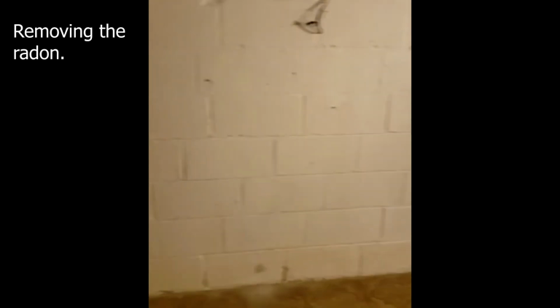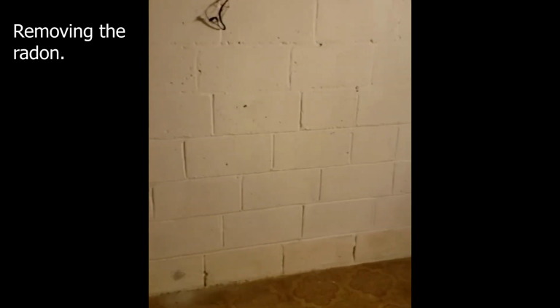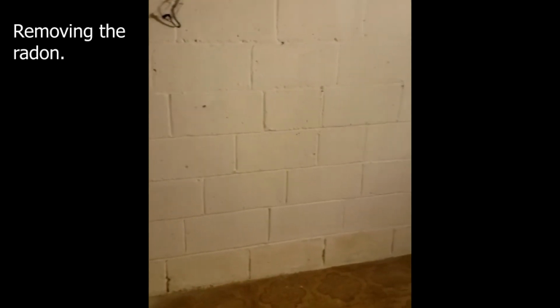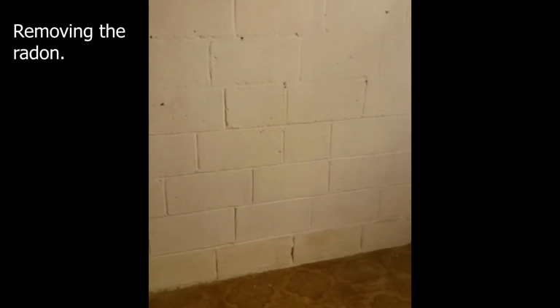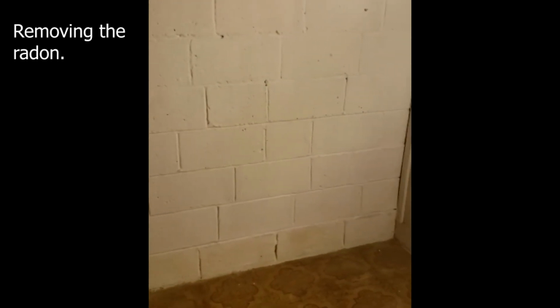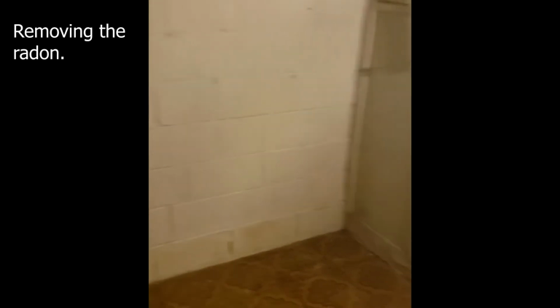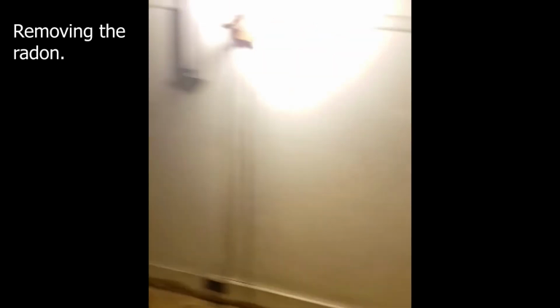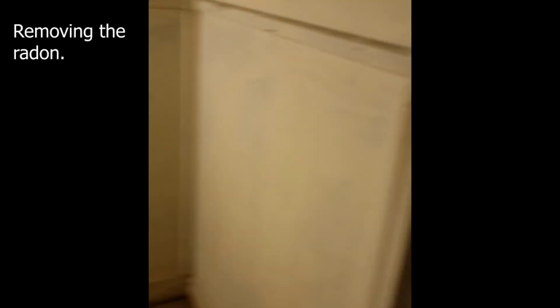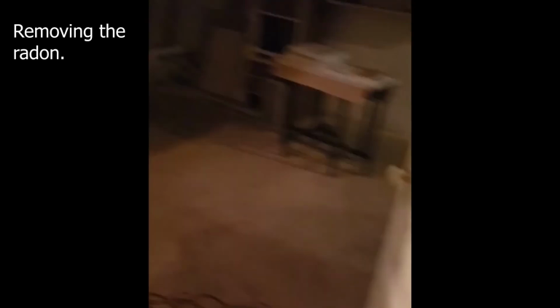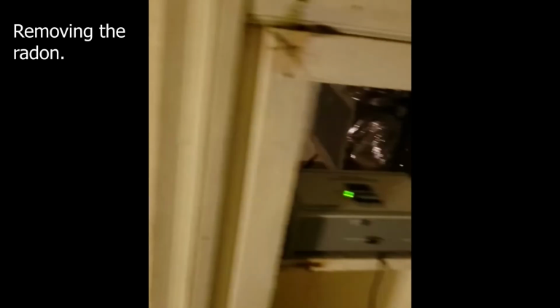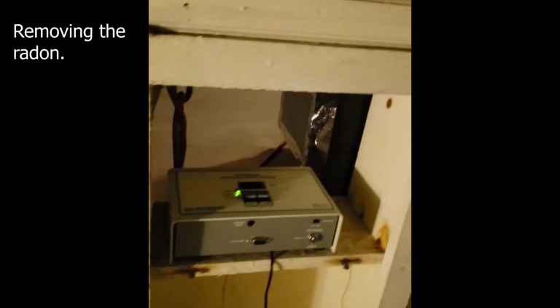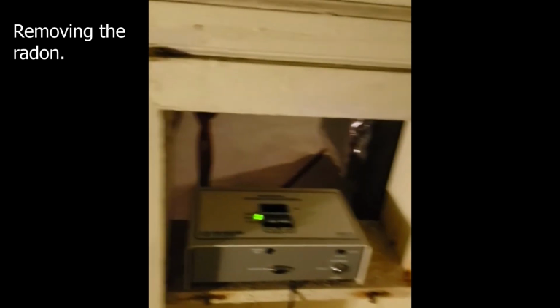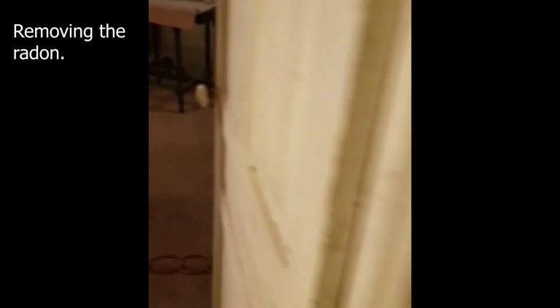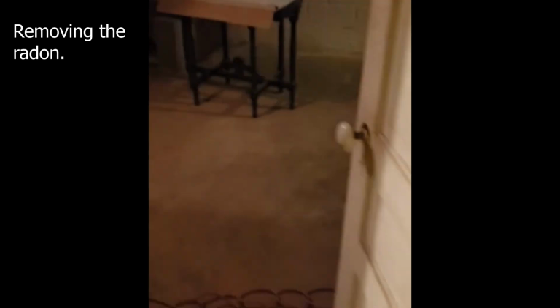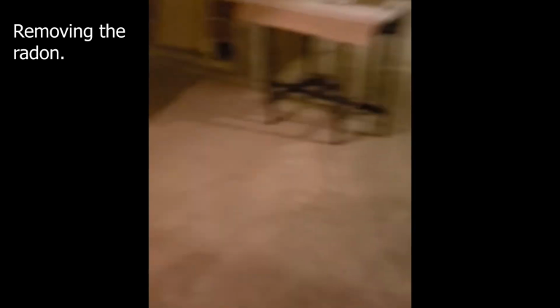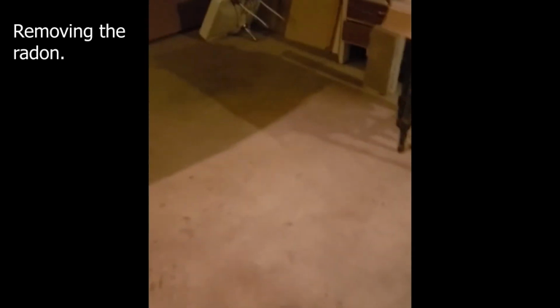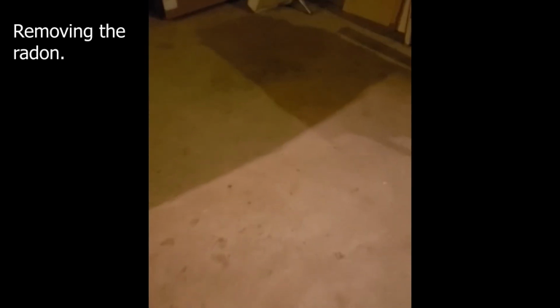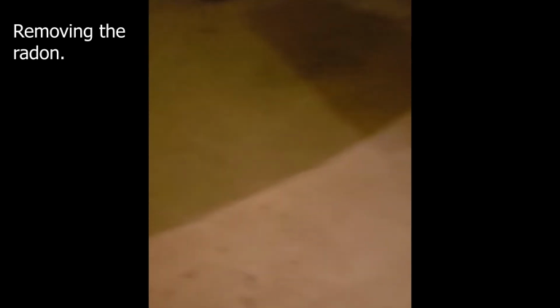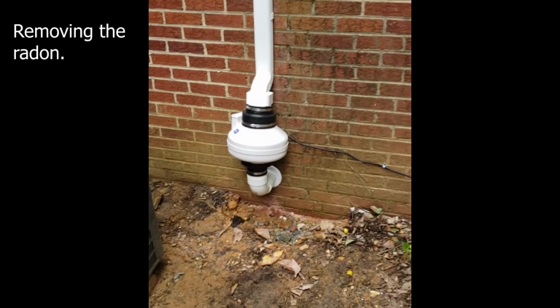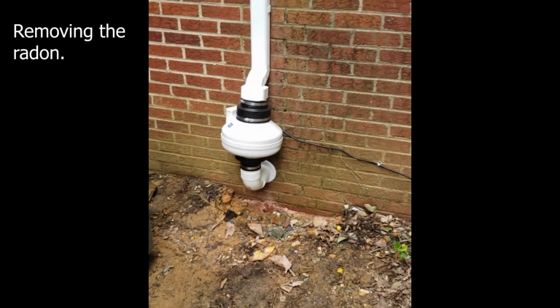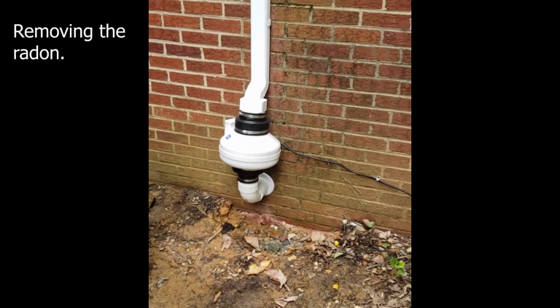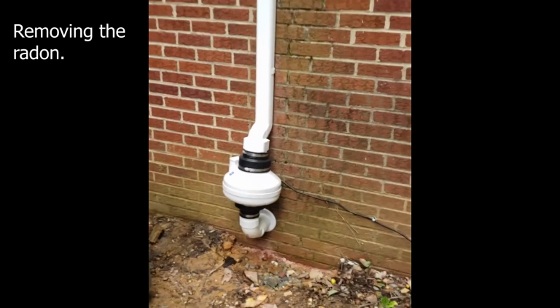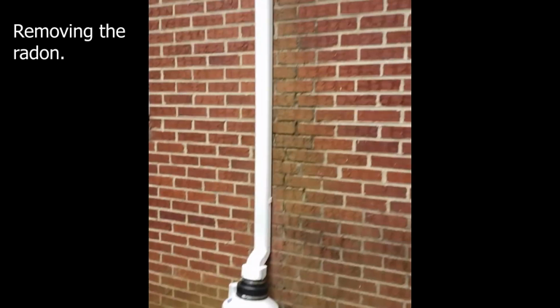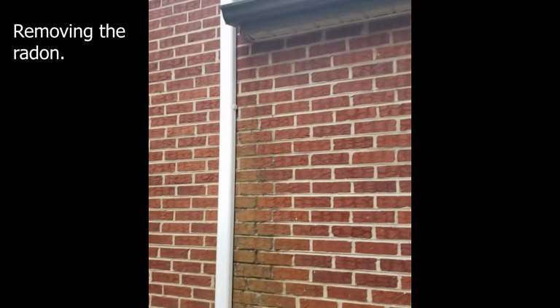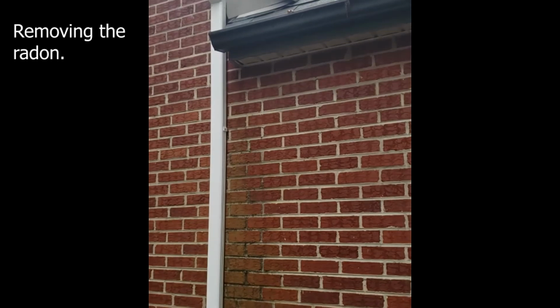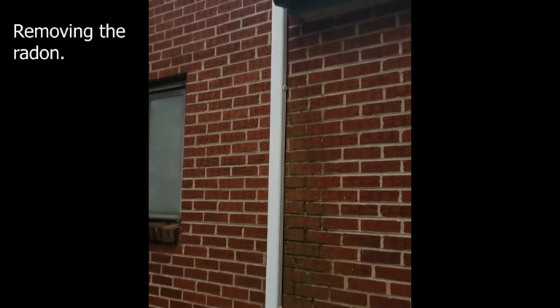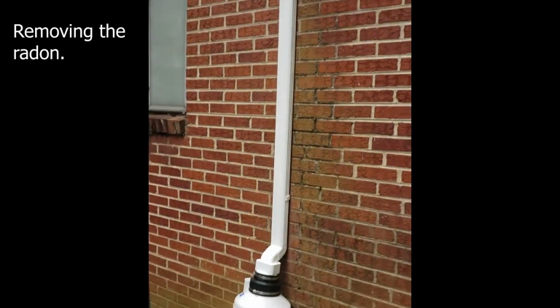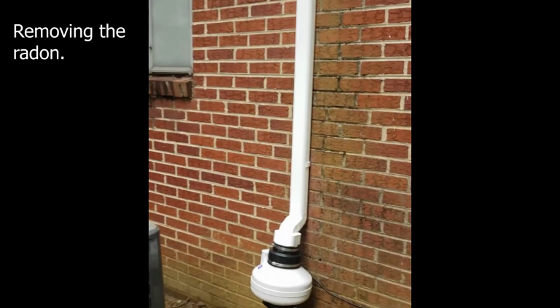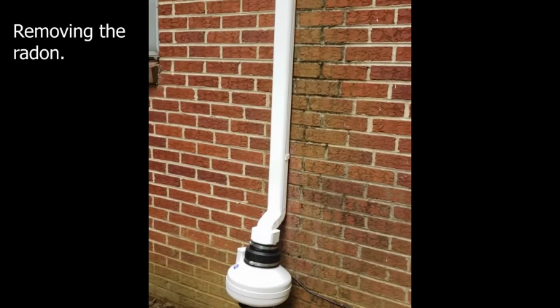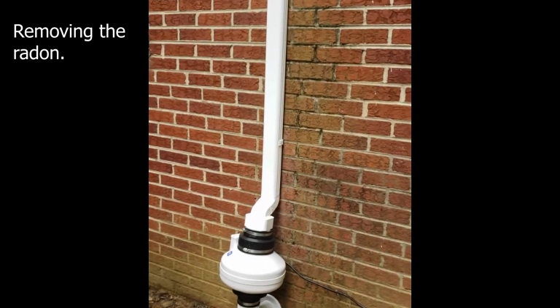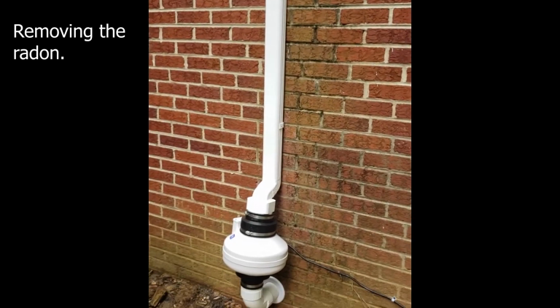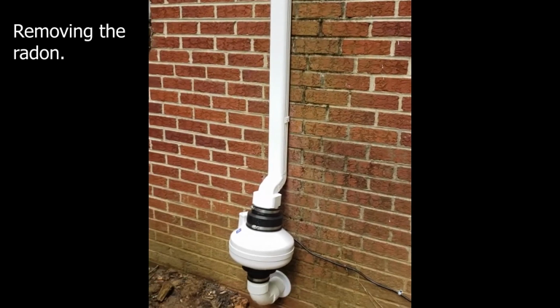We'll finish up with the fan and set a test to see what the new levels are. Here we have the completed install — the fan drawing the gases from that block wall that showed elevated radon.